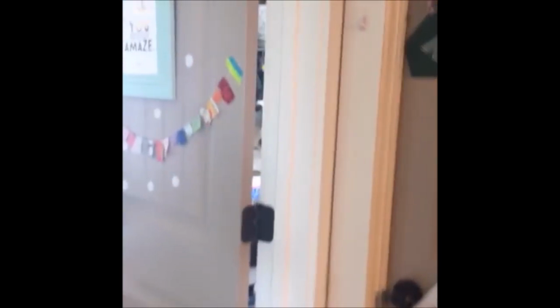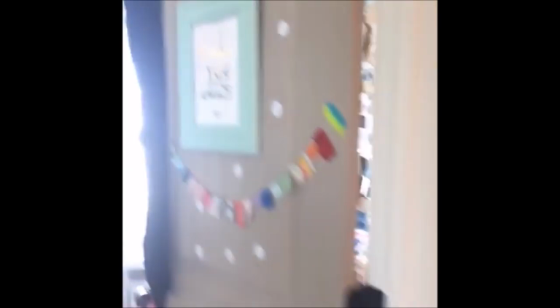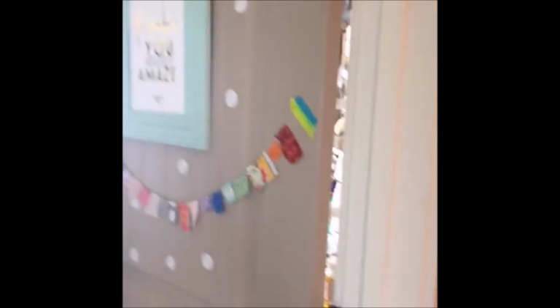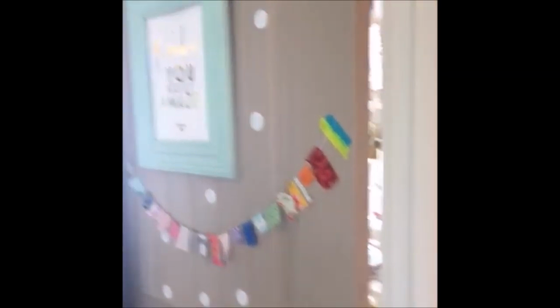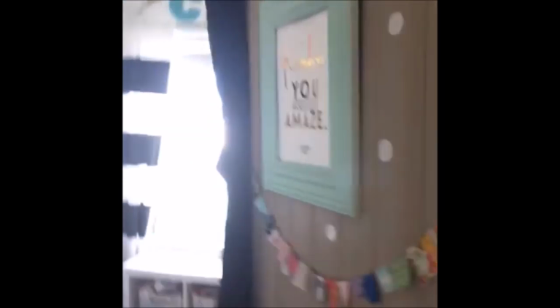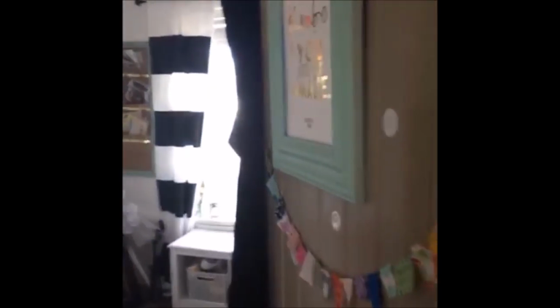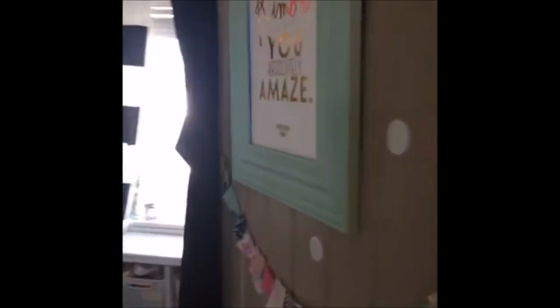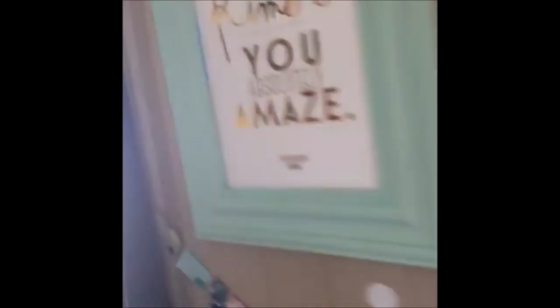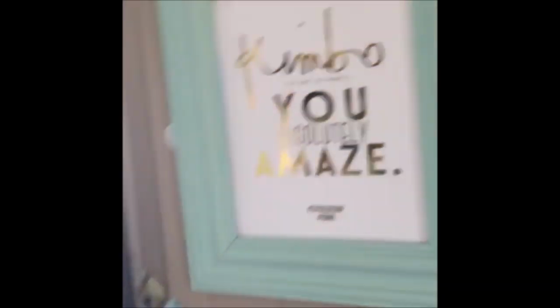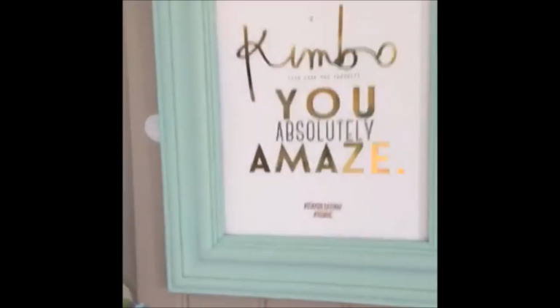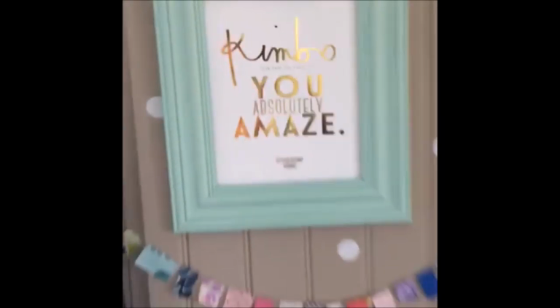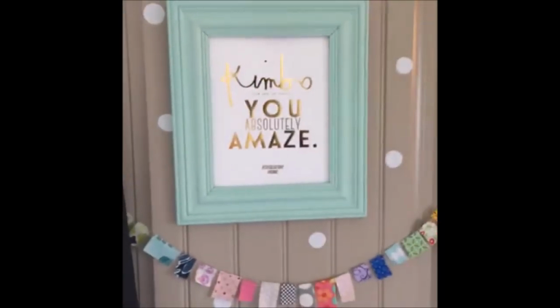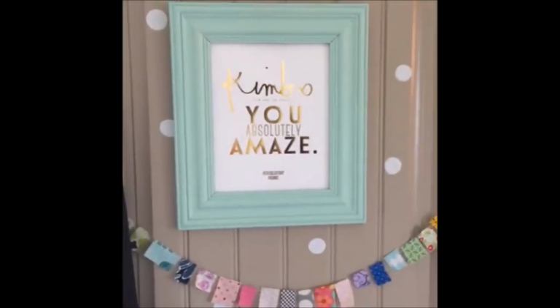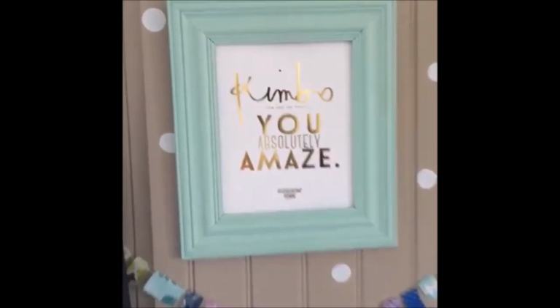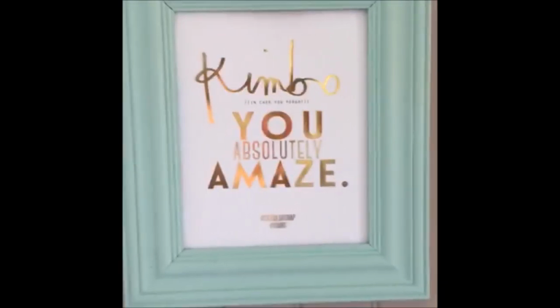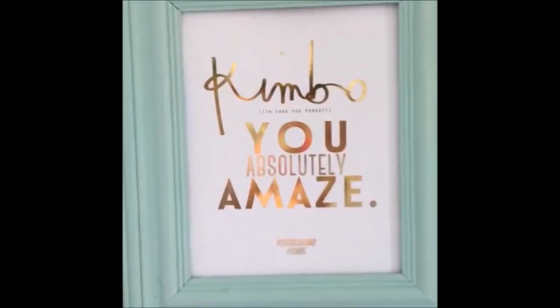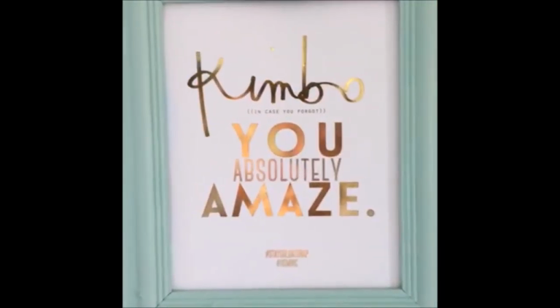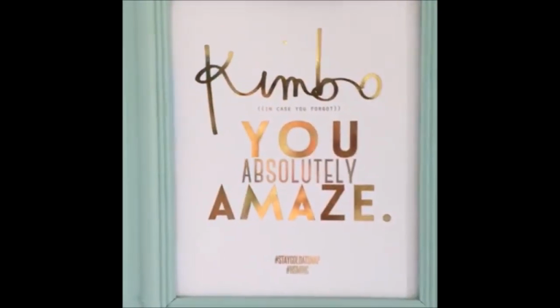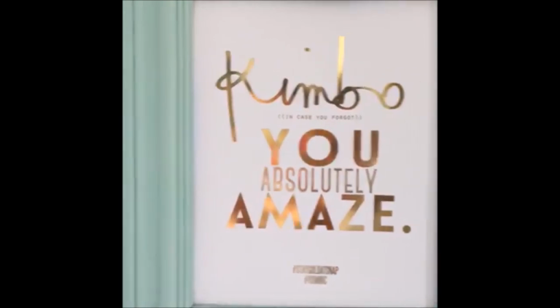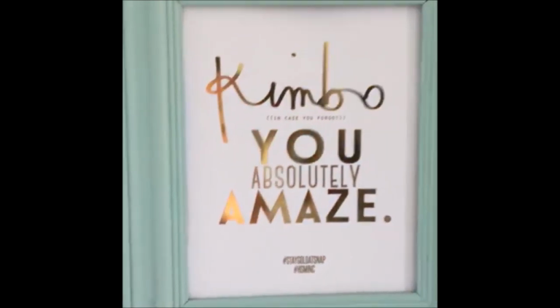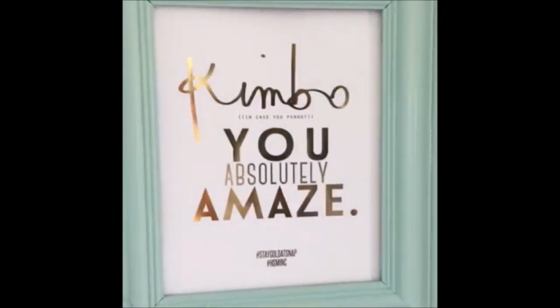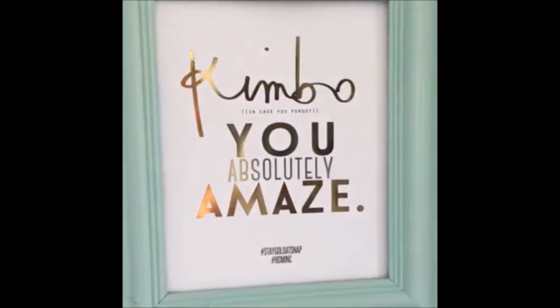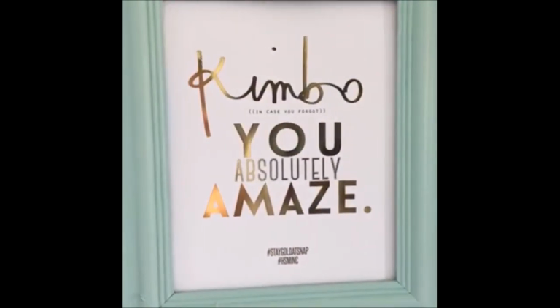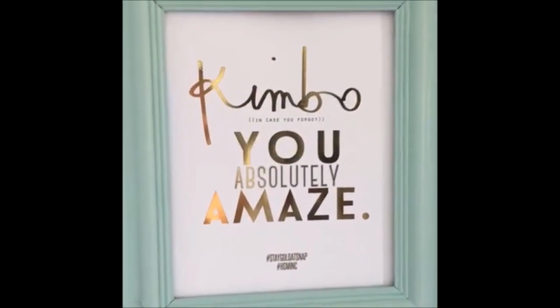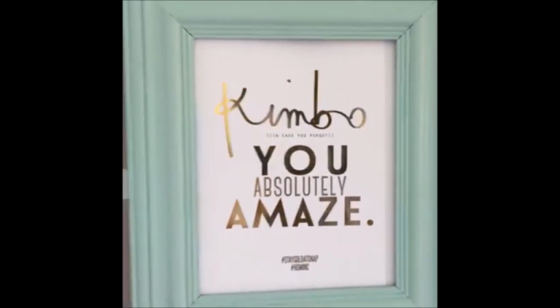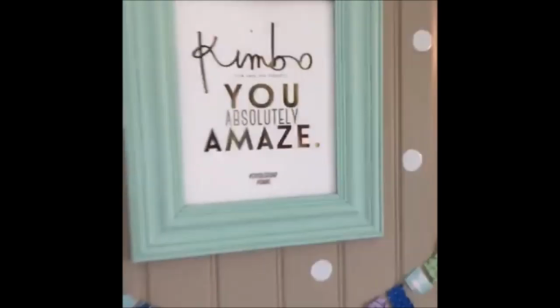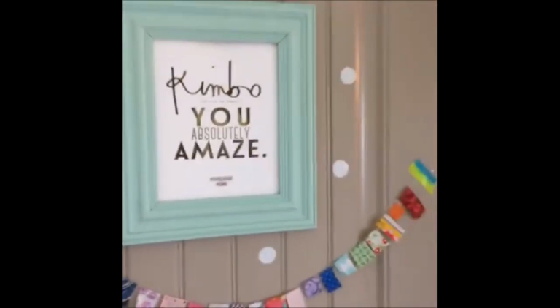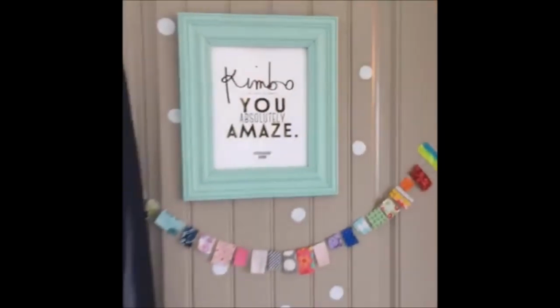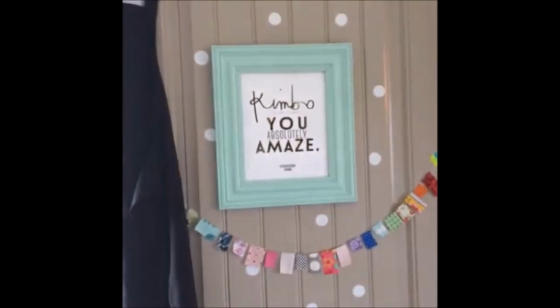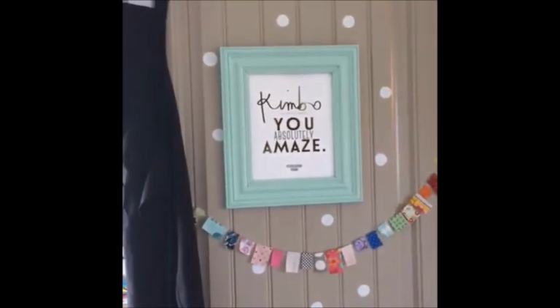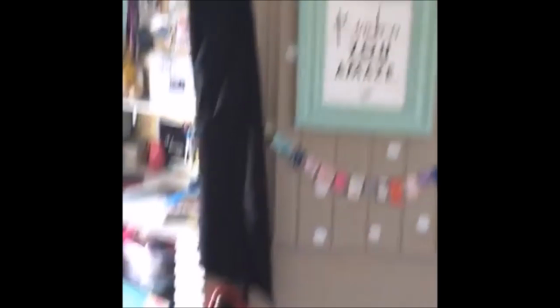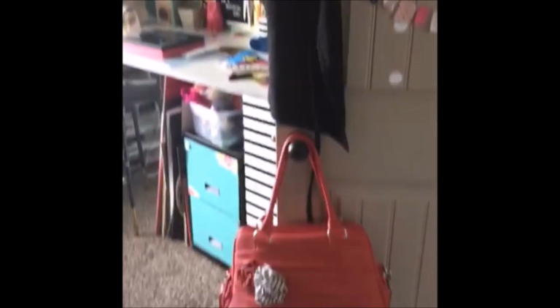I feel like you guys are looking at my lingerie drawer or something. So this is my door — Heidi Swapp made this for us when we went to Snap. It's done with her make machine. It says 'You Absolutely Amaze.' That's how you enter.